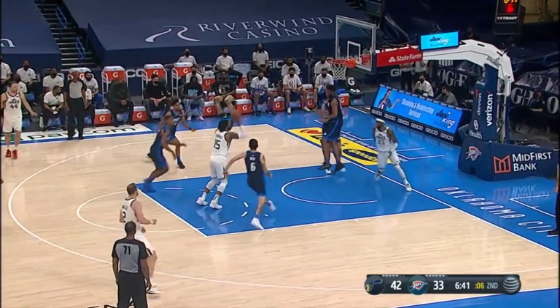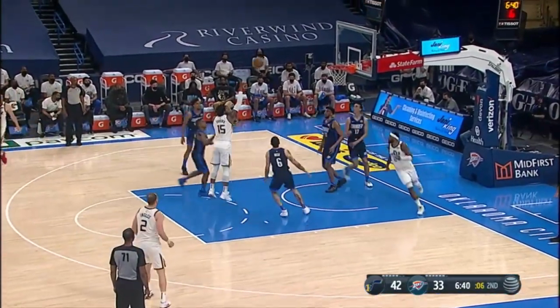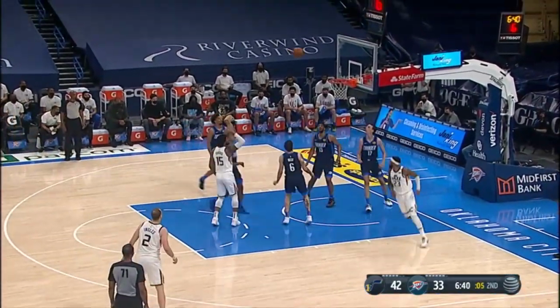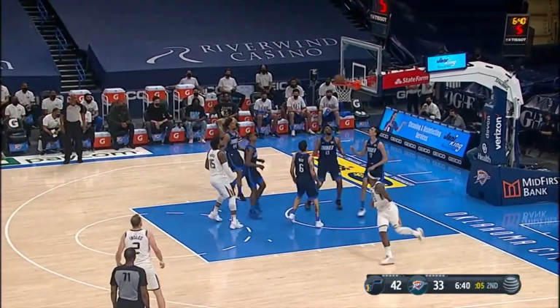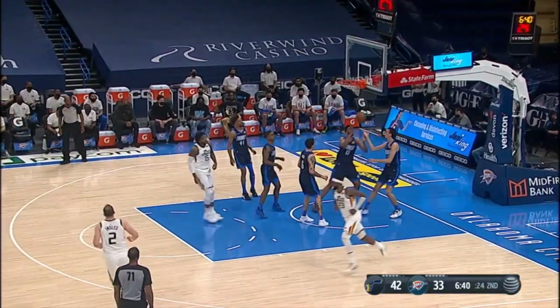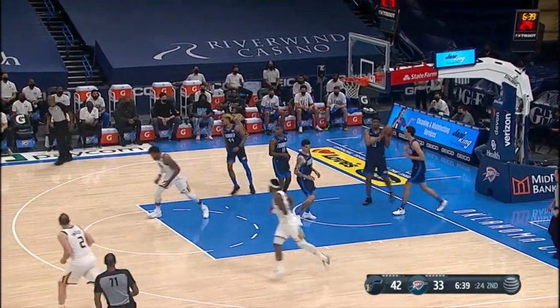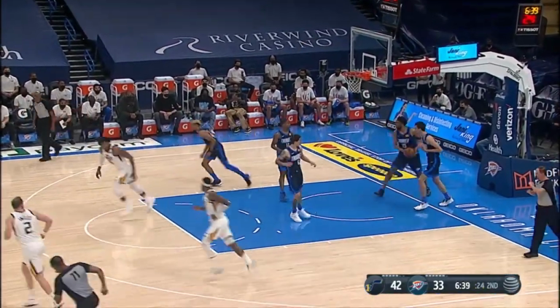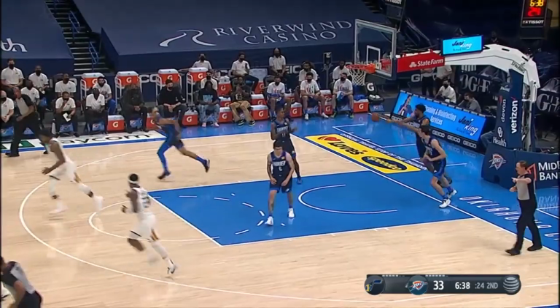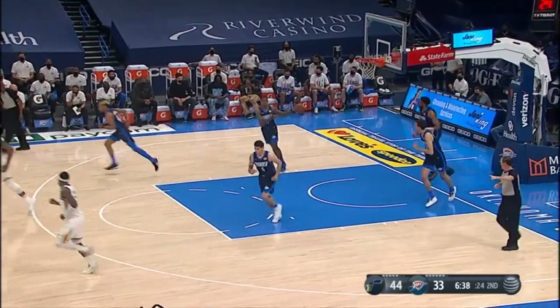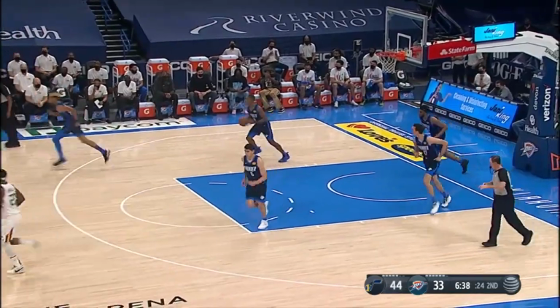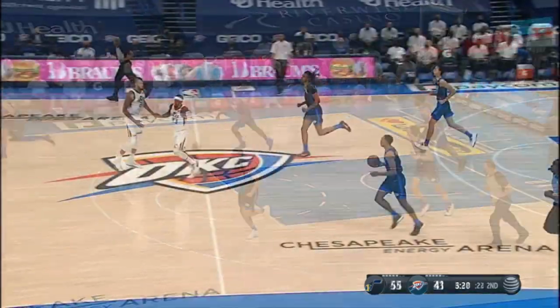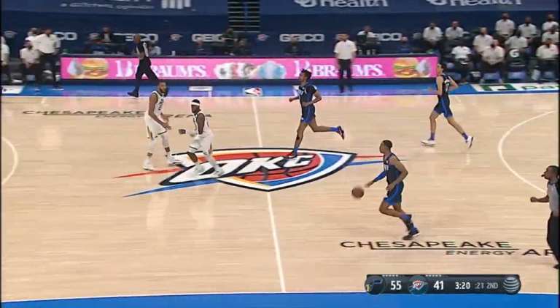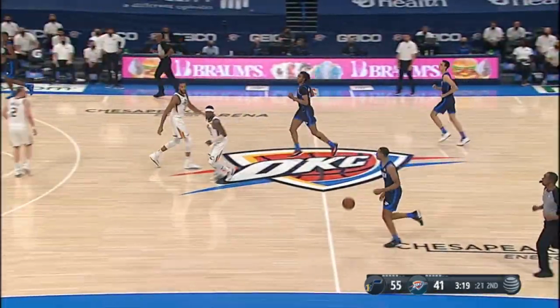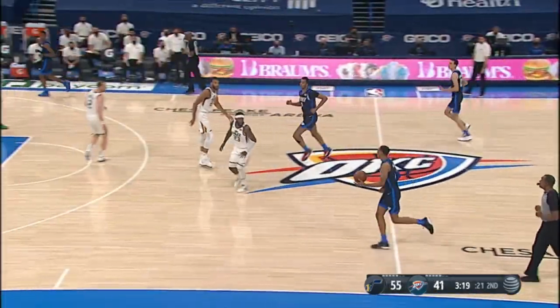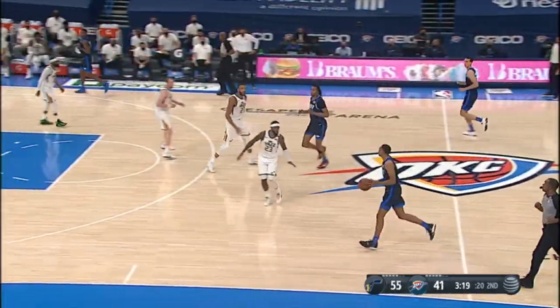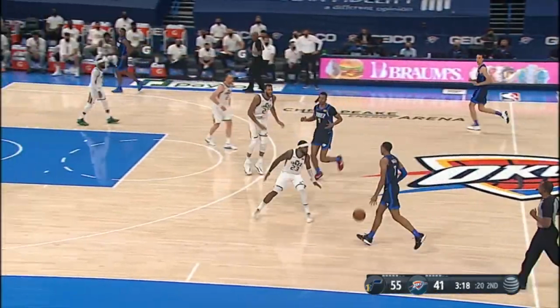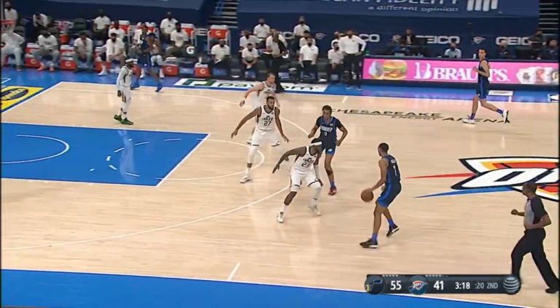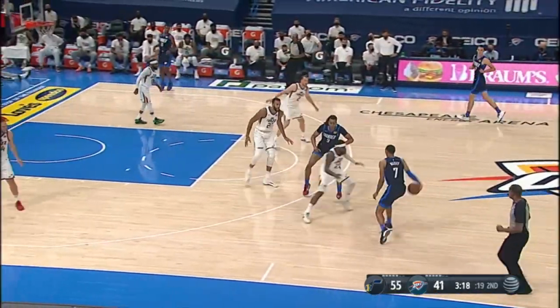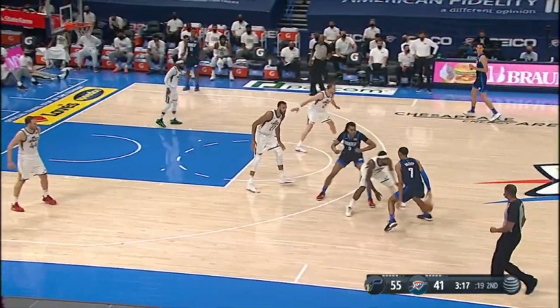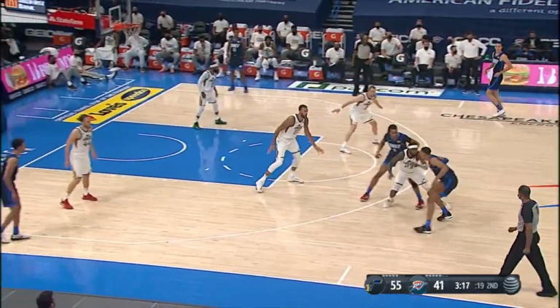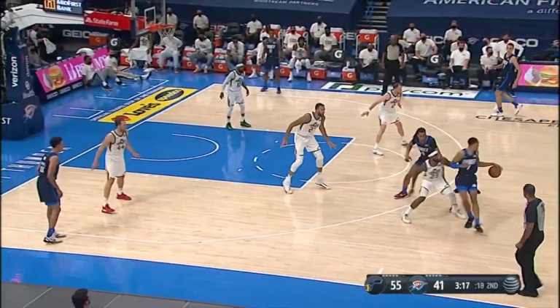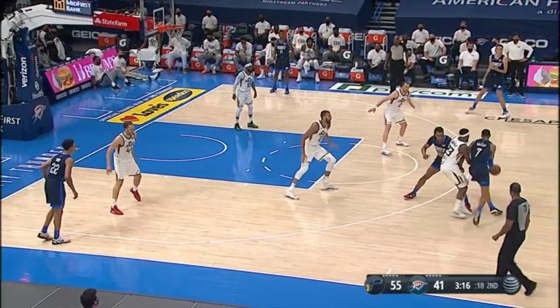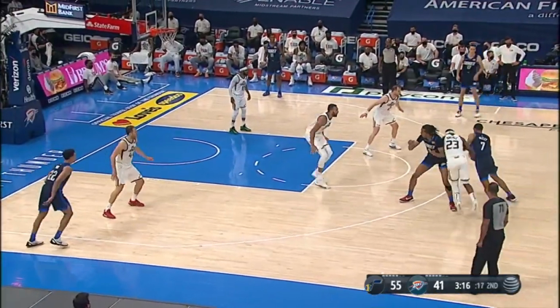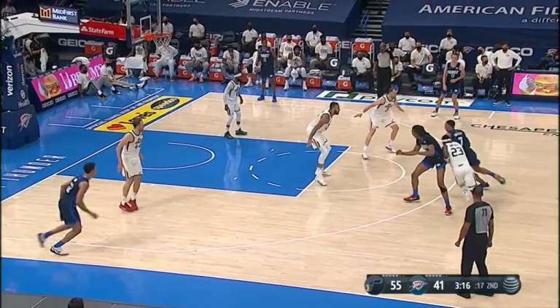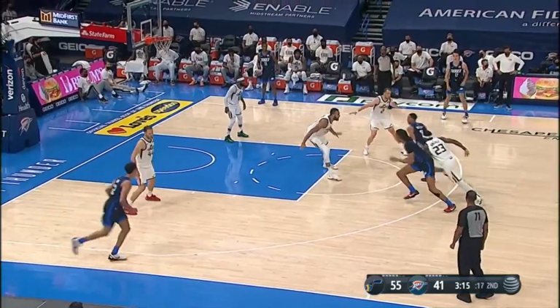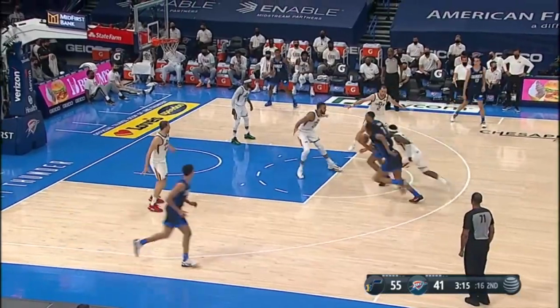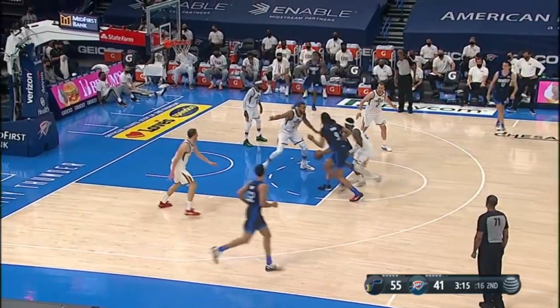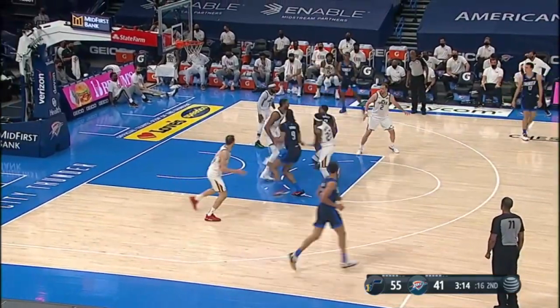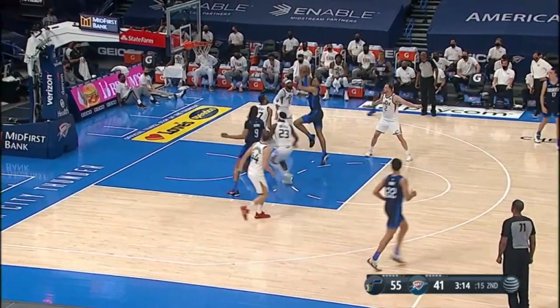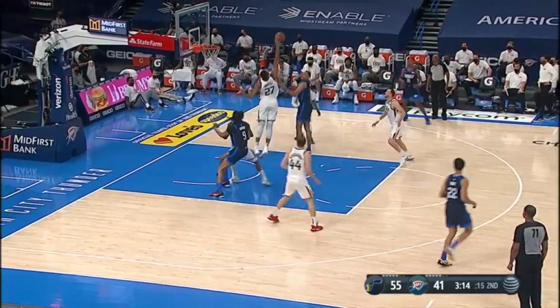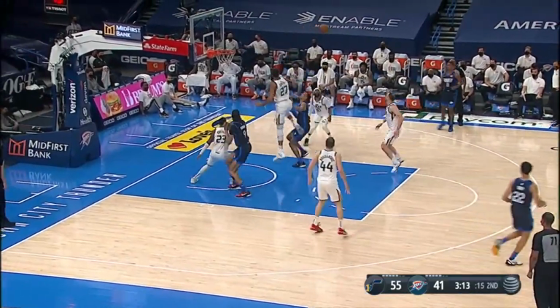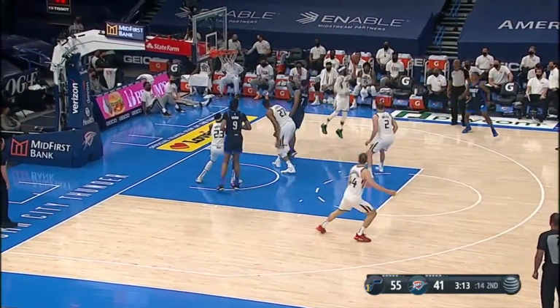Here's a drive inside — Favors pushes and hits. He is from everywhere, really. I mean, he just knows how to score, and when to score.